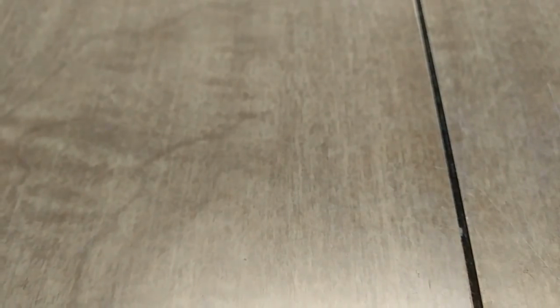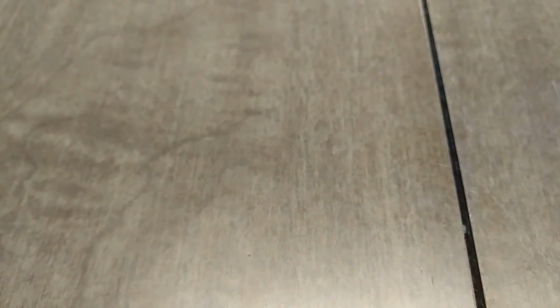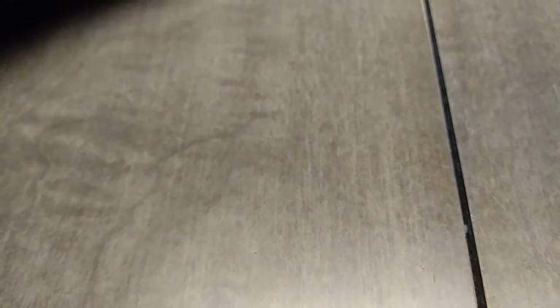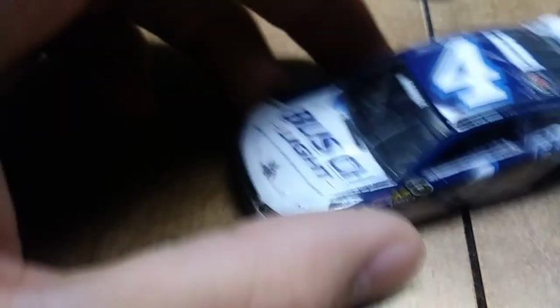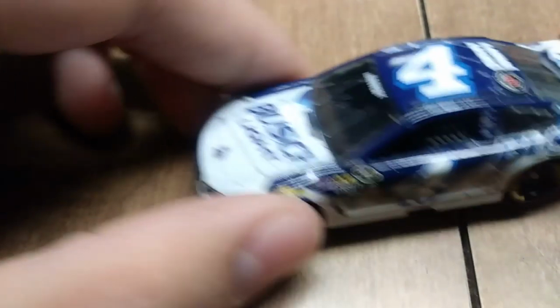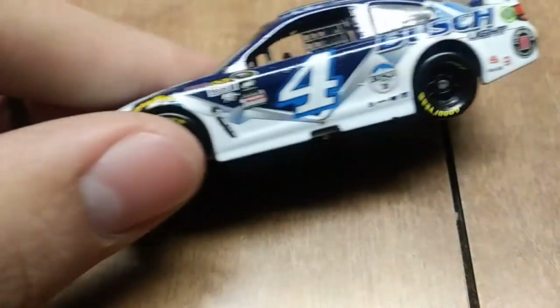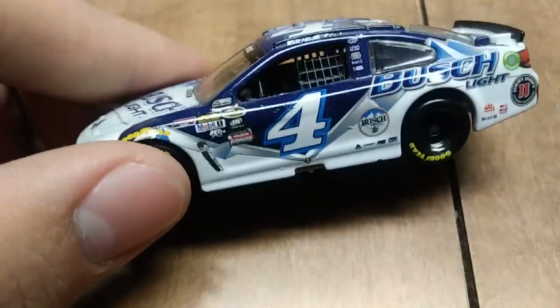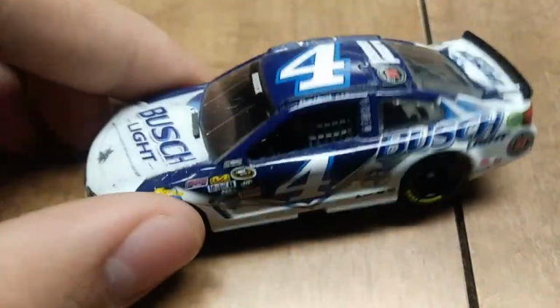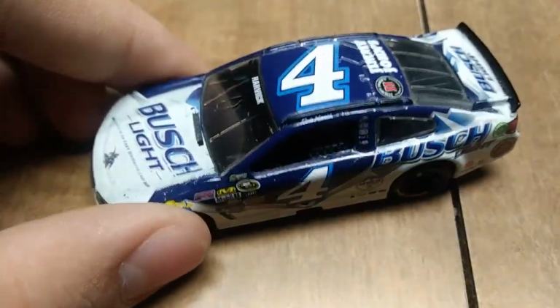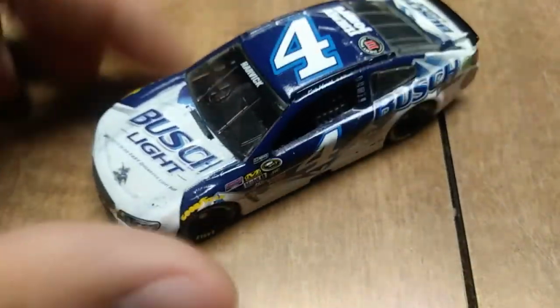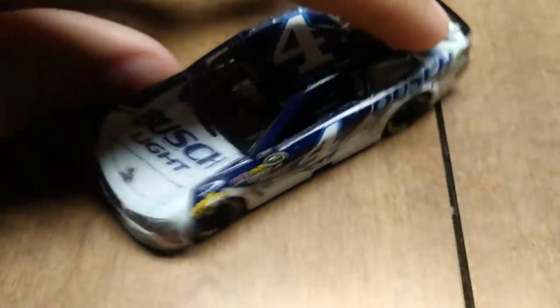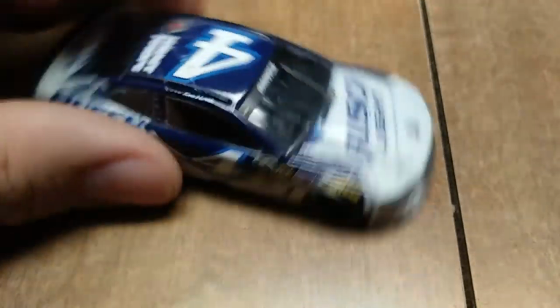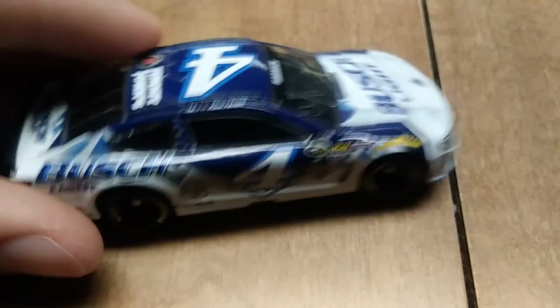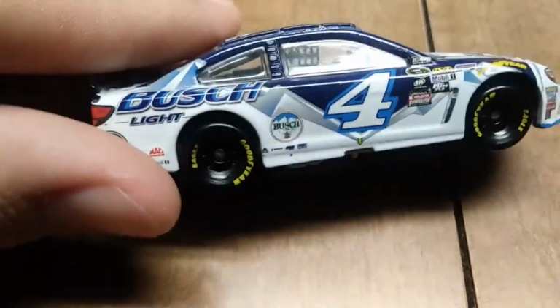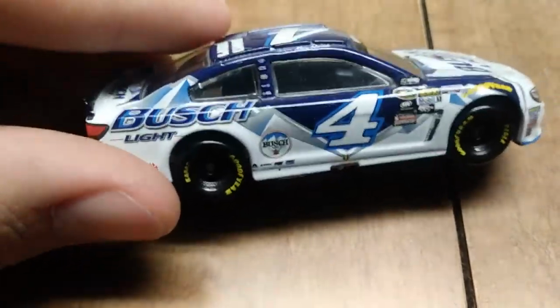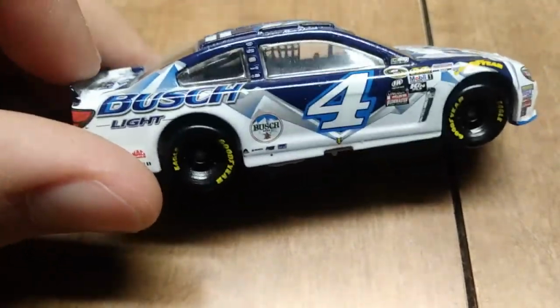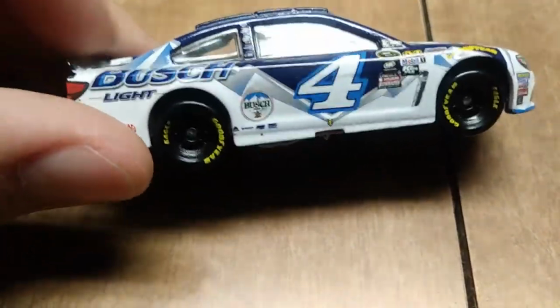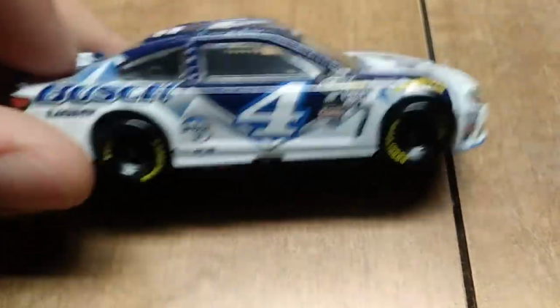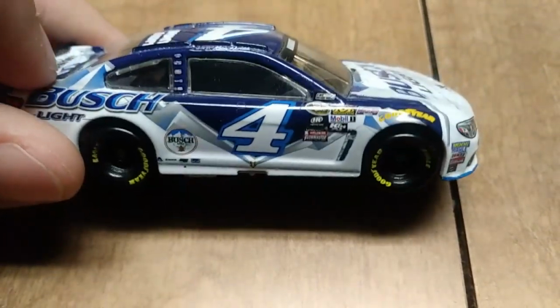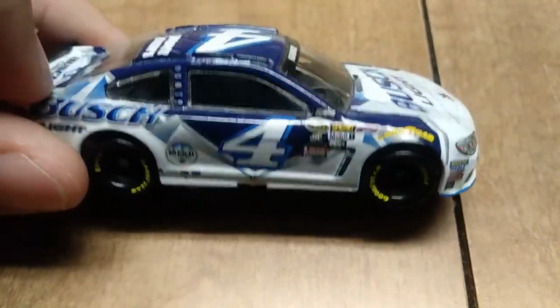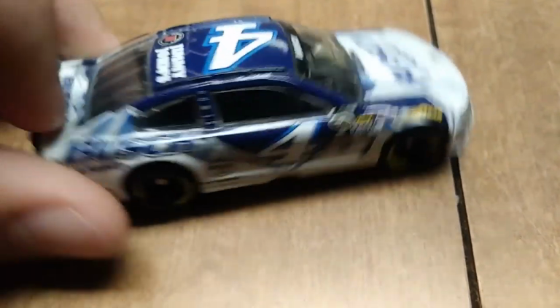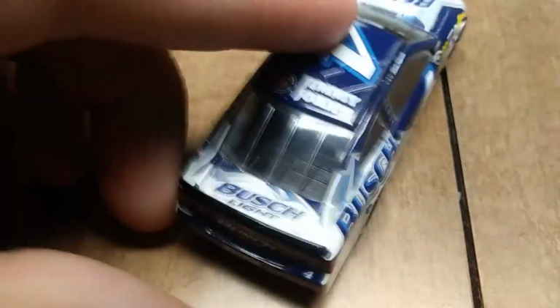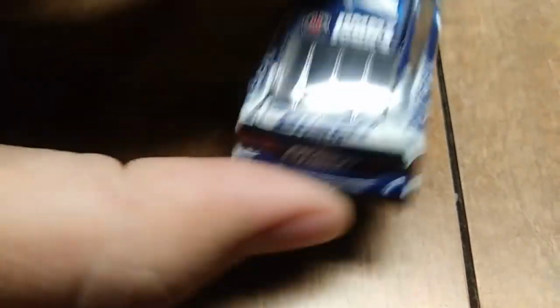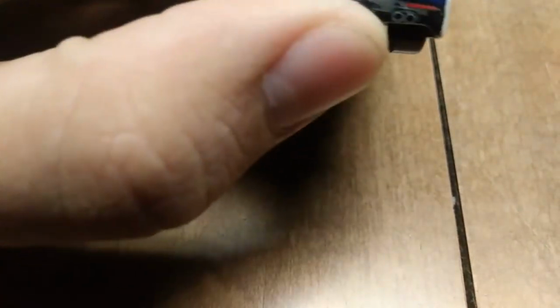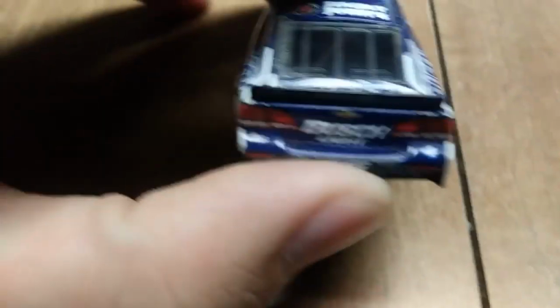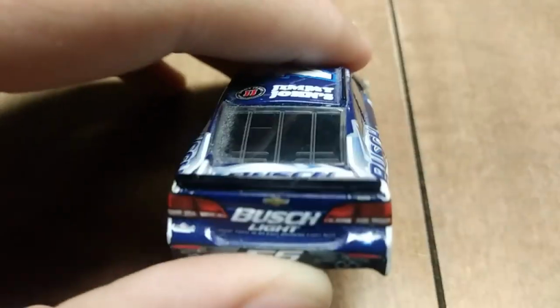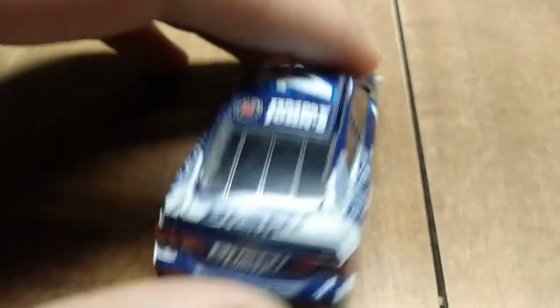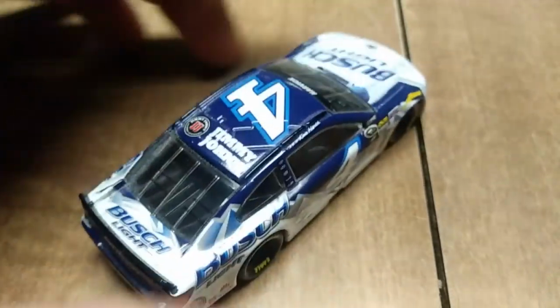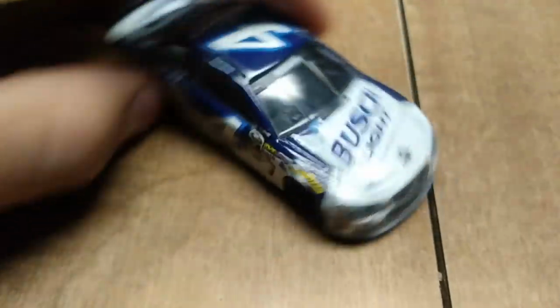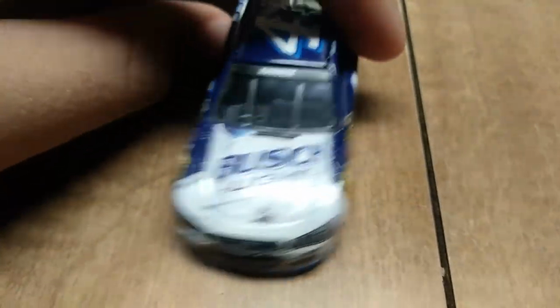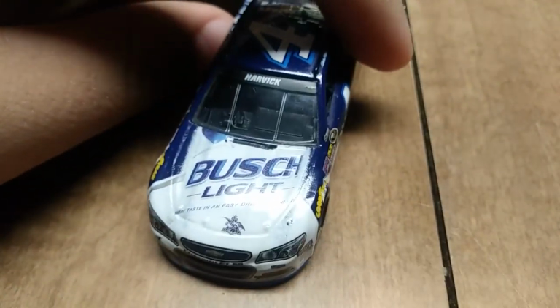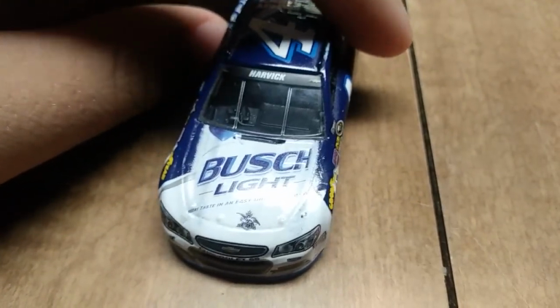Here we have Kevin Harvick's number four Busch Light beard card from 2016. This is an Elite because it has the black interior.